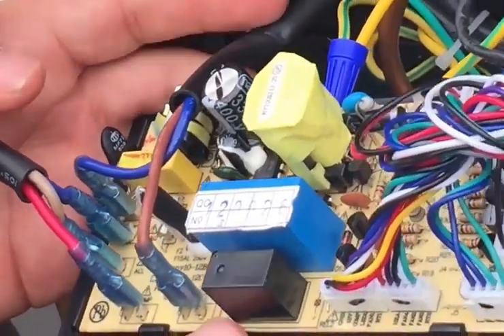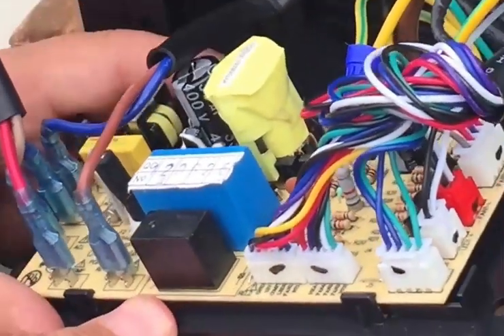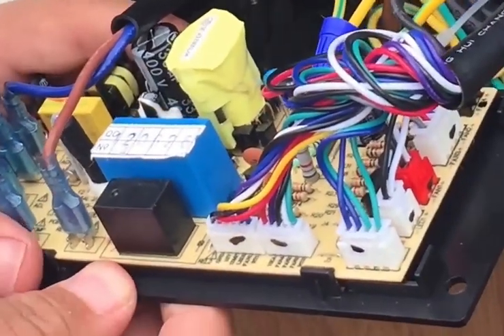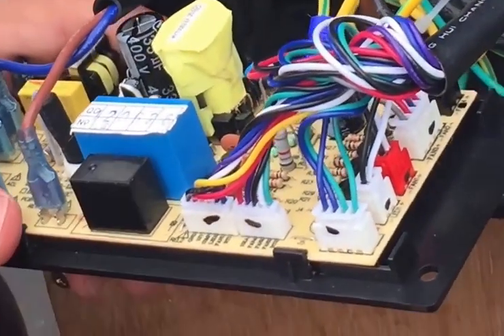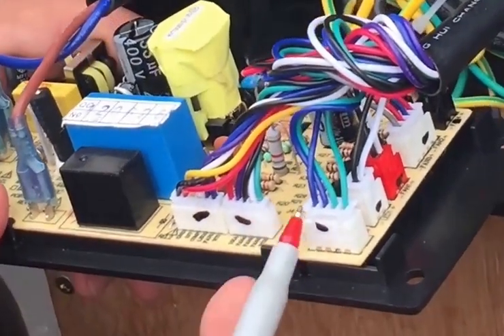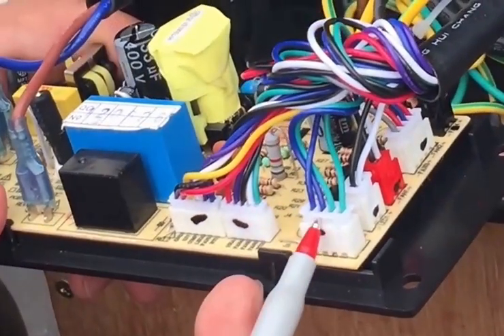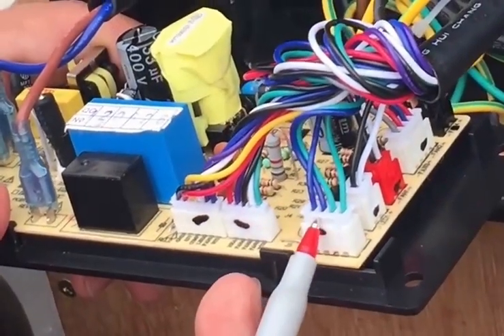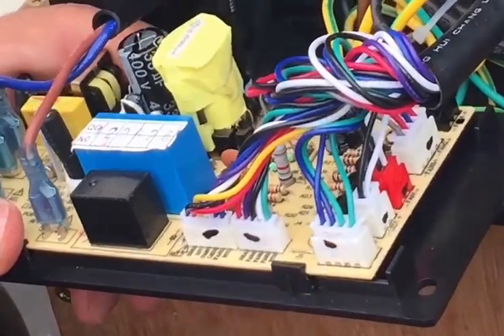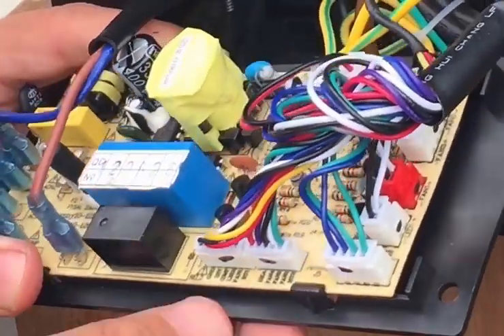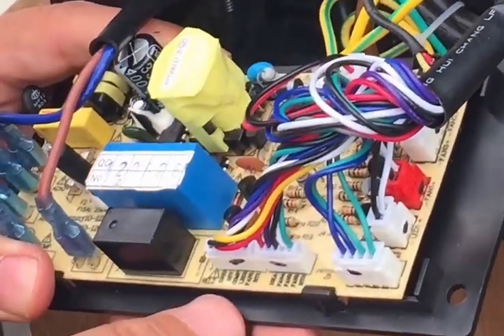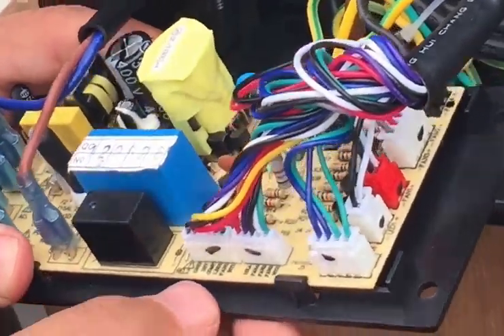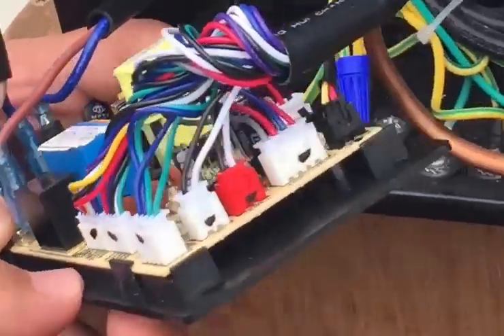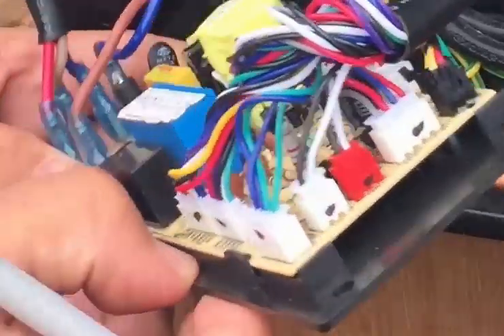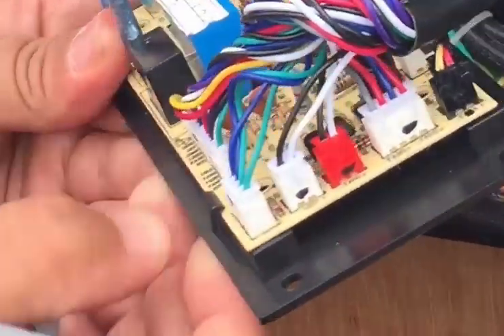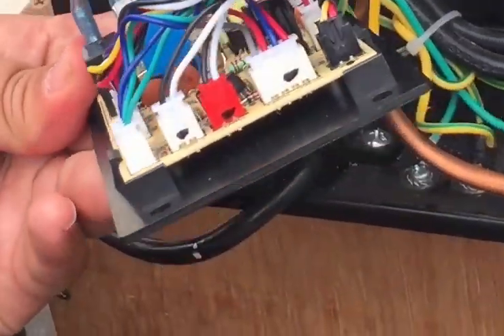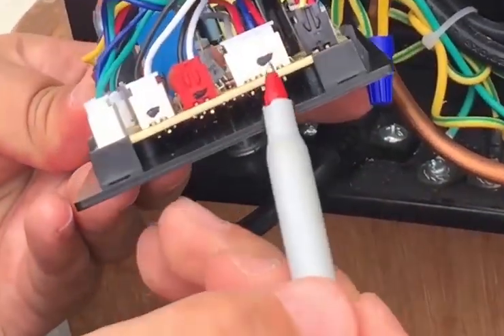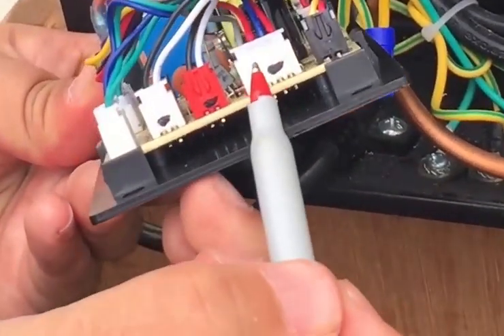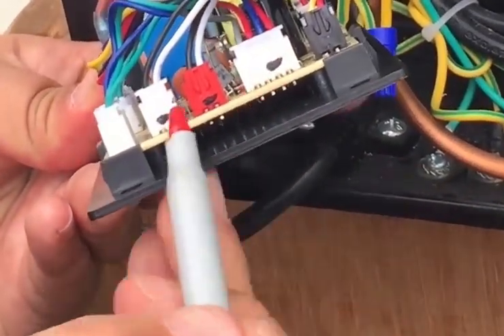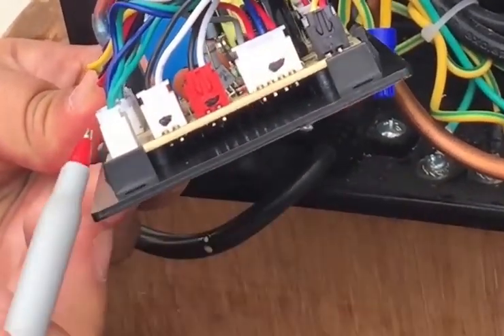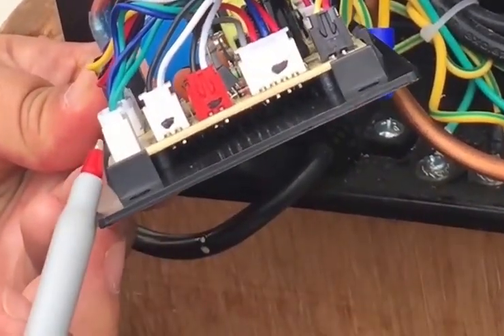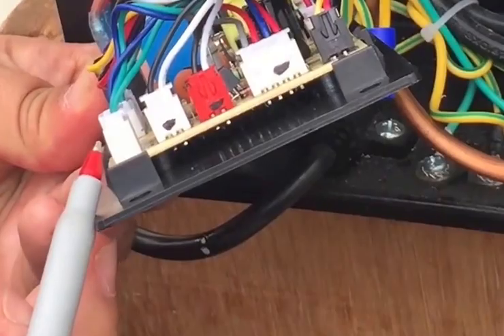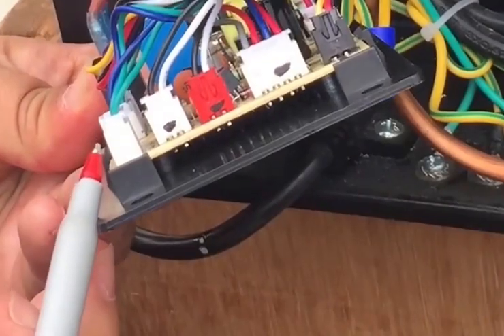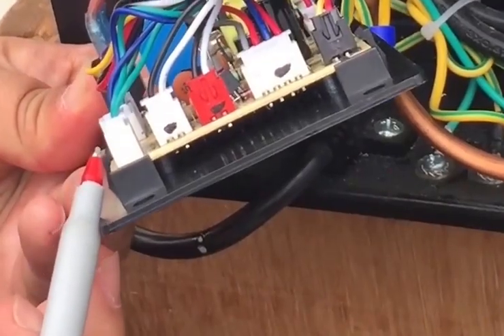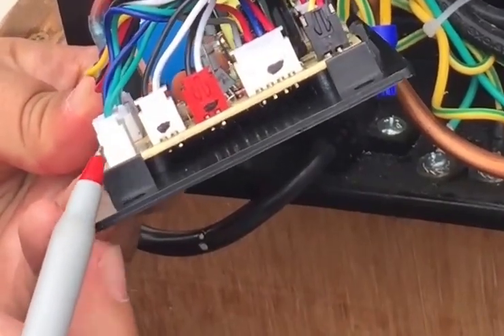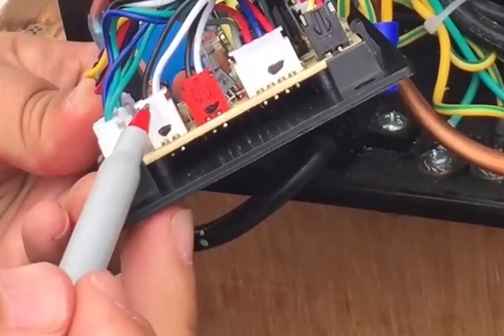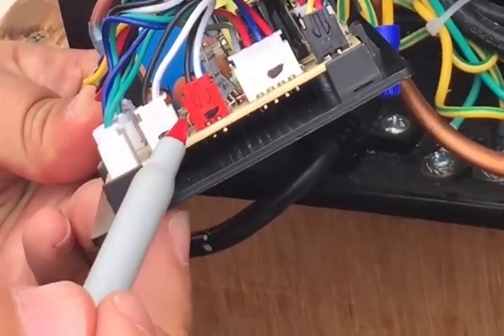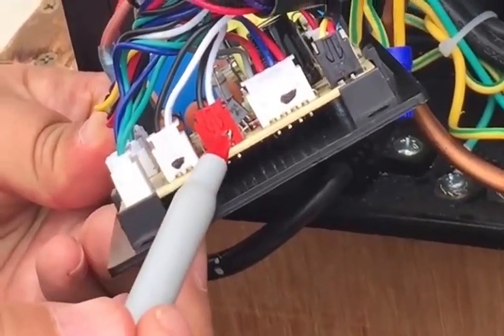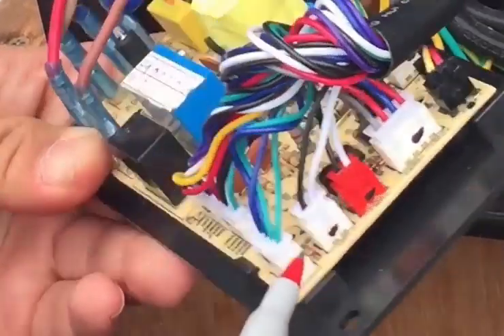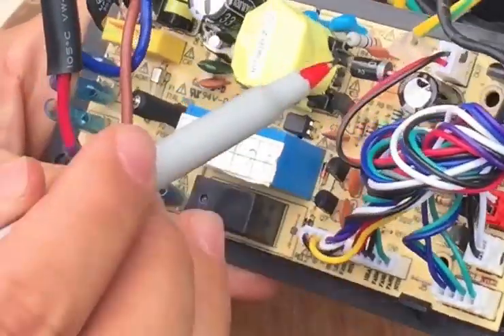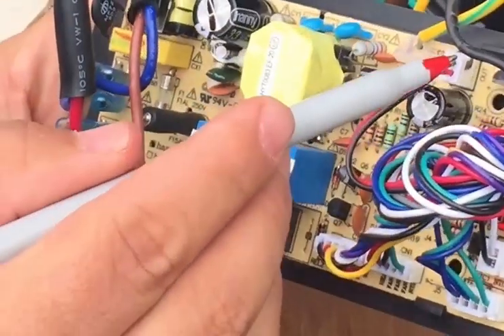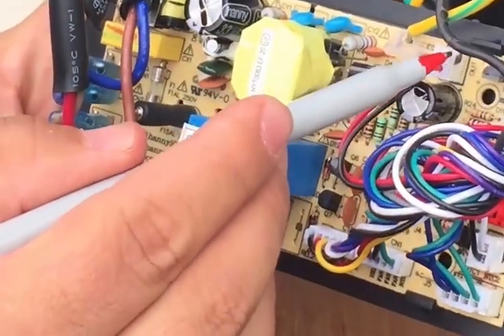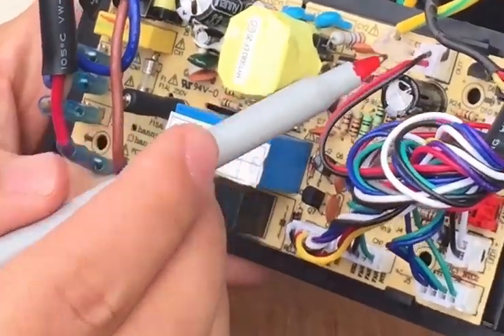On the other side you will have sensors and other connections. These are pretty straightforward. You will only find that this one here and this one on the corner are alike. All the other ones are color coordinated so you shouldn't get lost.